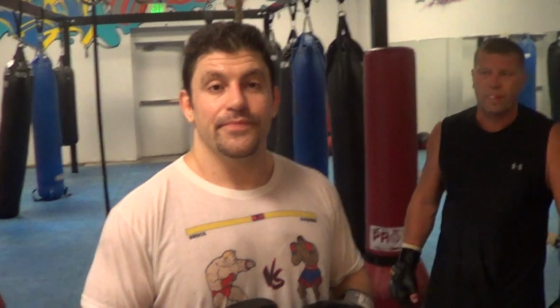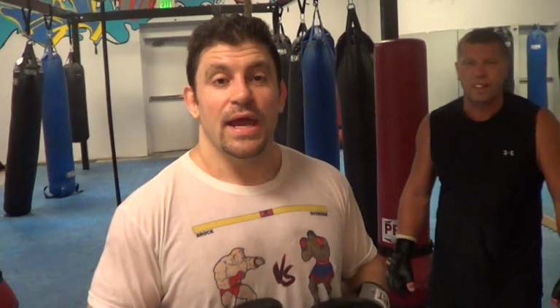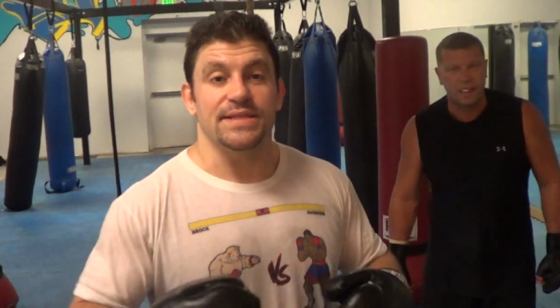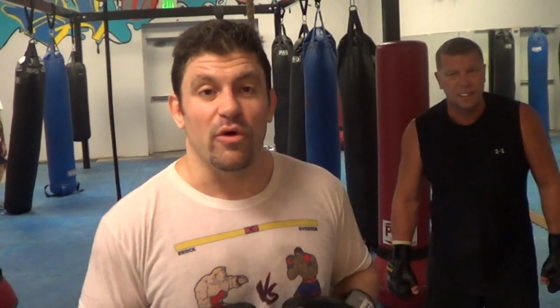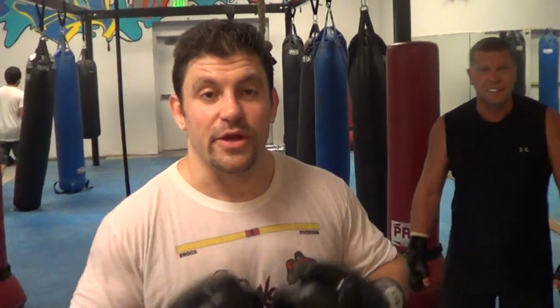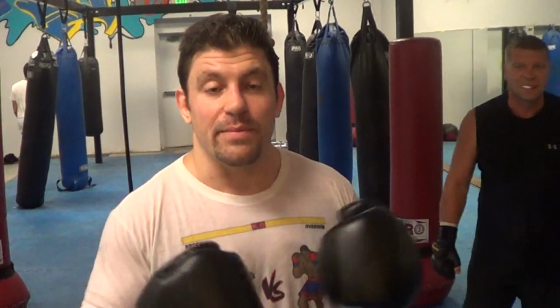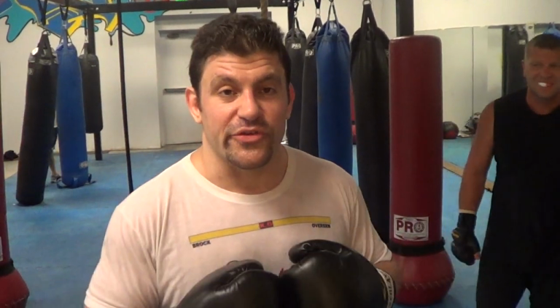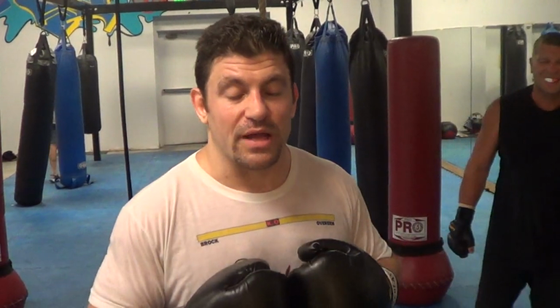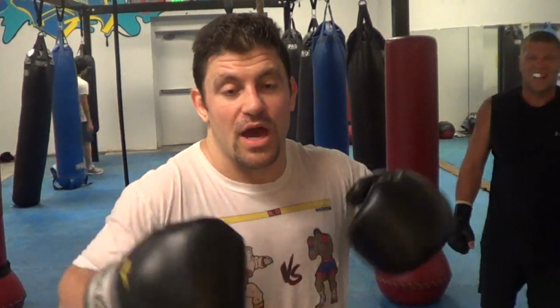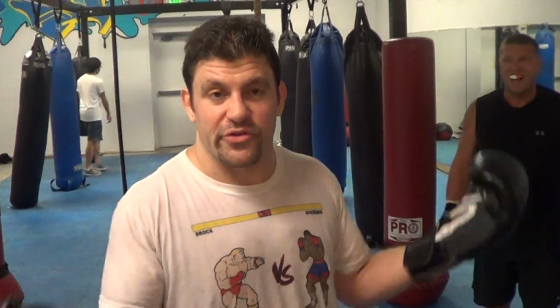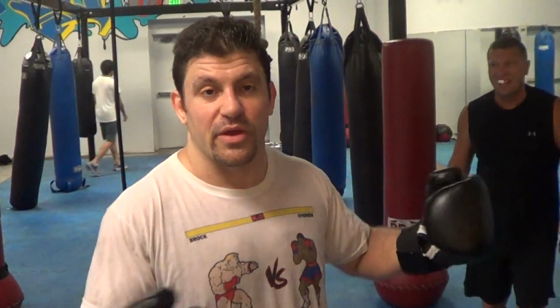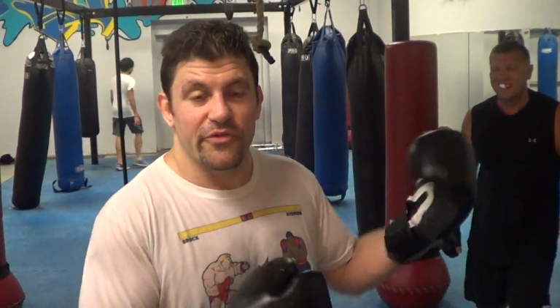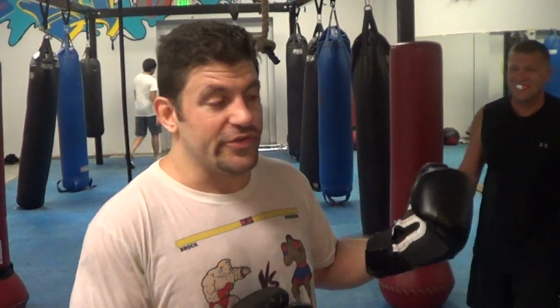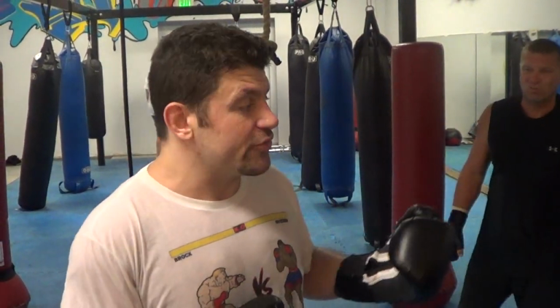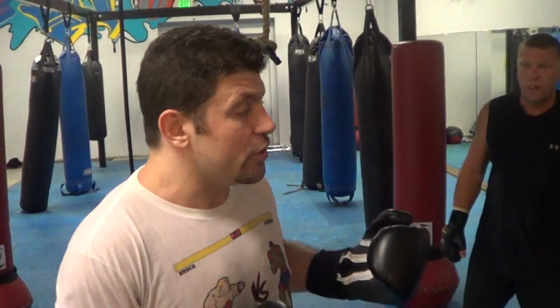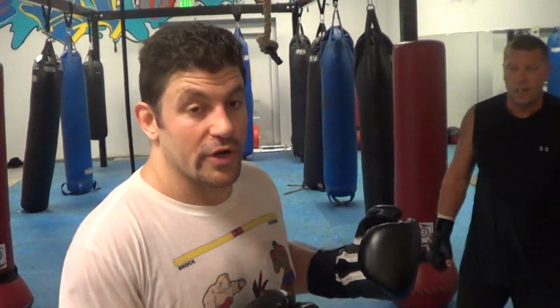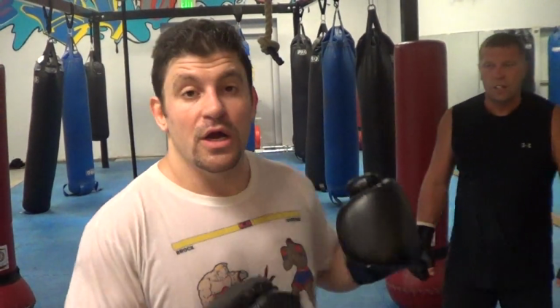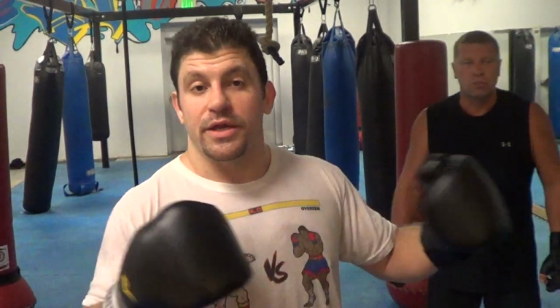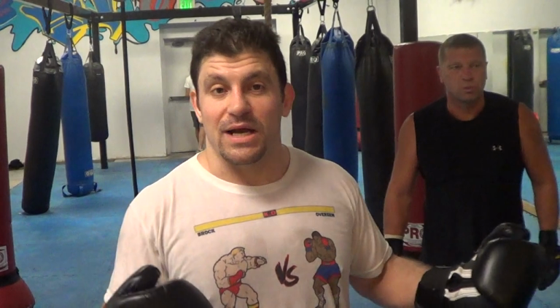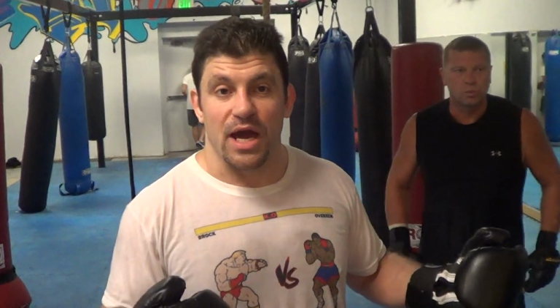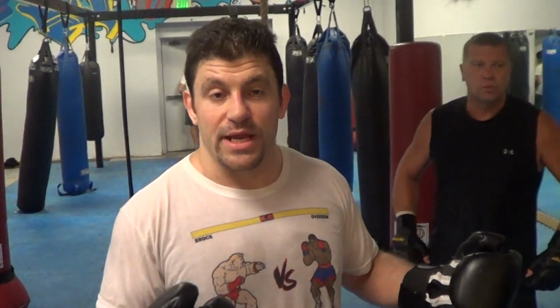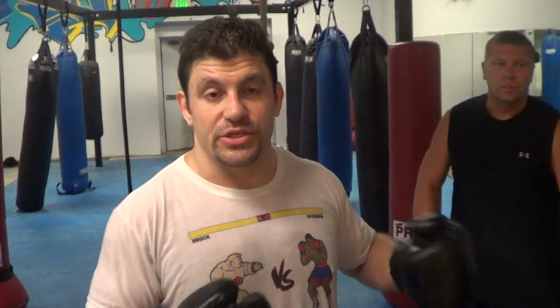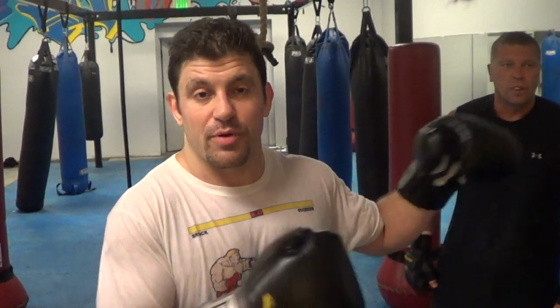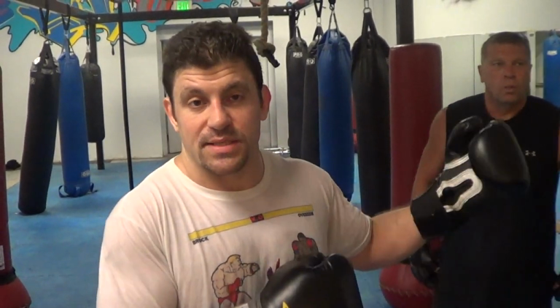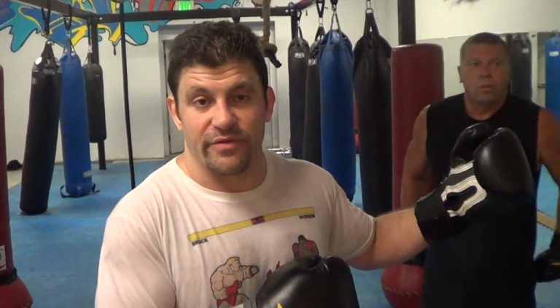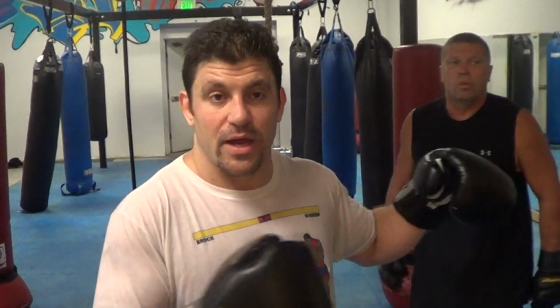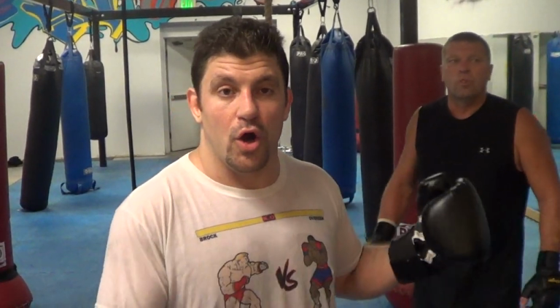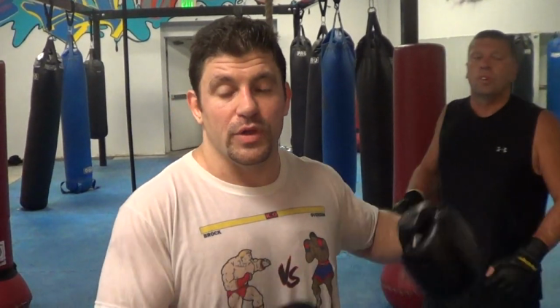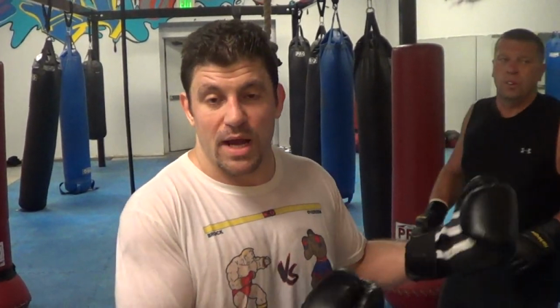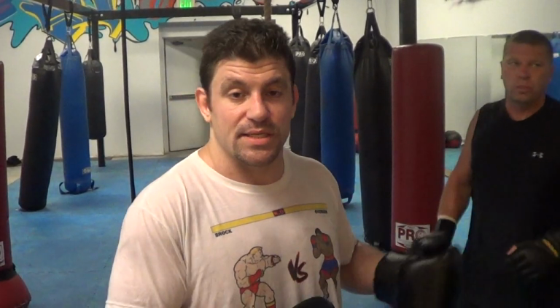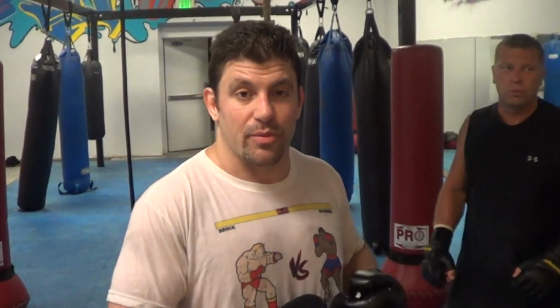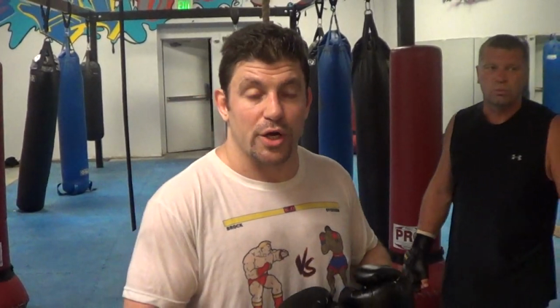Hey guys, Dan the Wolfman here, thecombatsystem.com. Just something fast that I was going over — kickboxing combinations. You can practice on the heavy bag at home, or you can practice this with a partner.